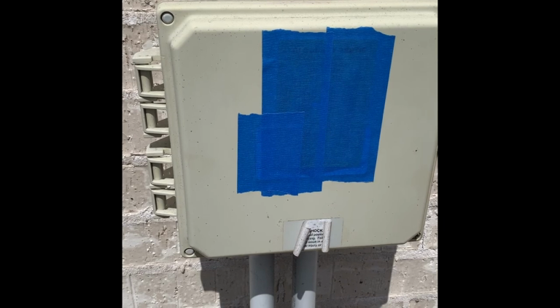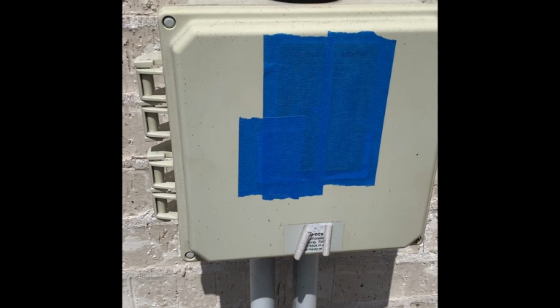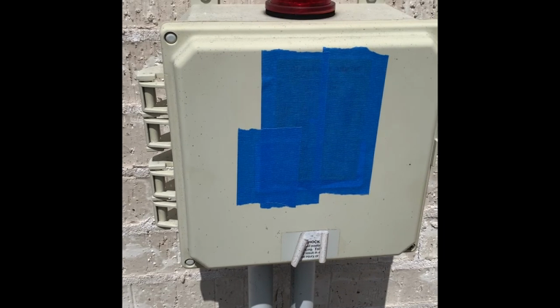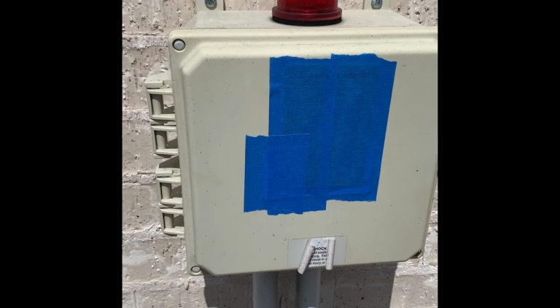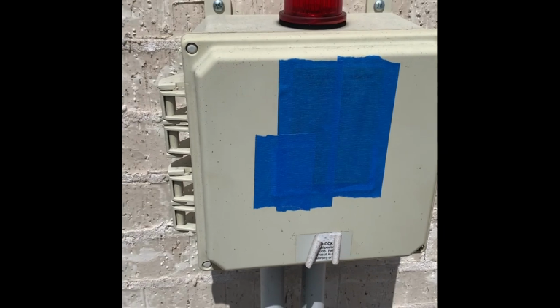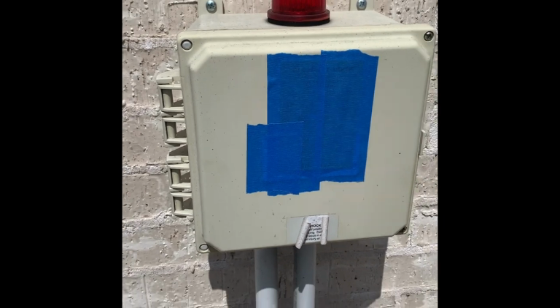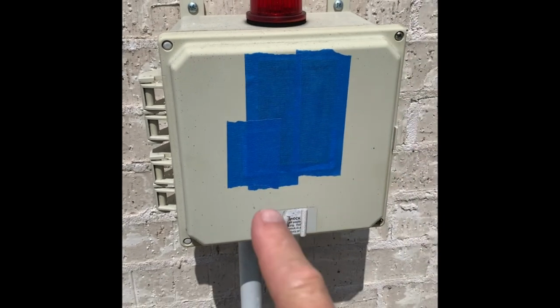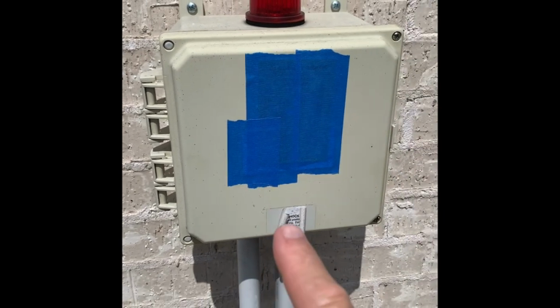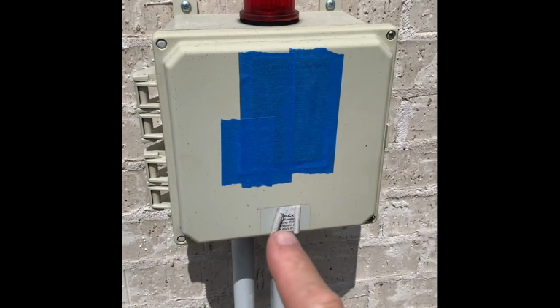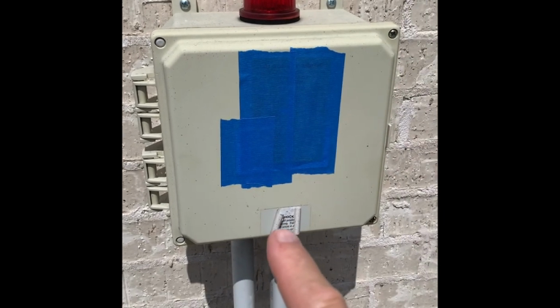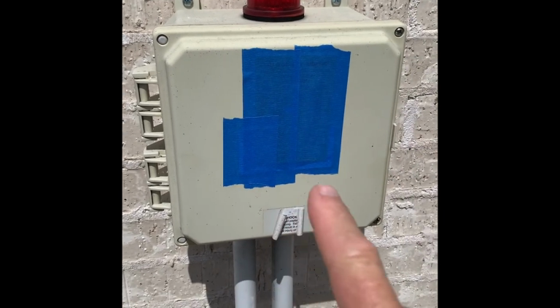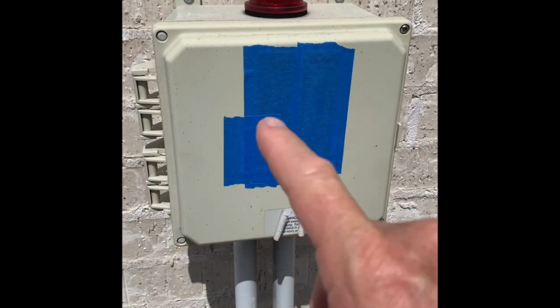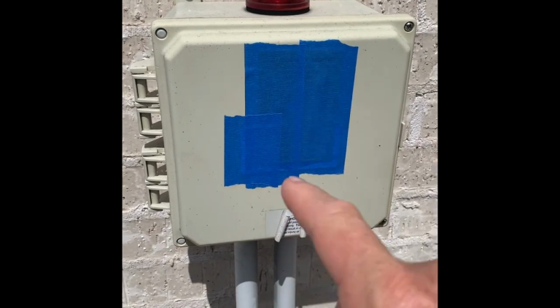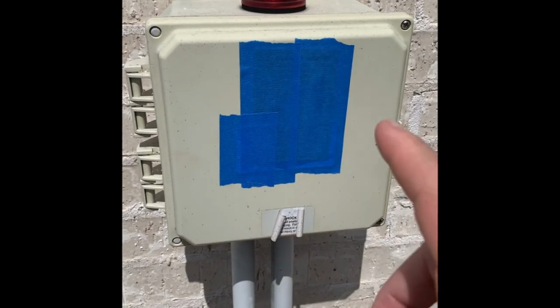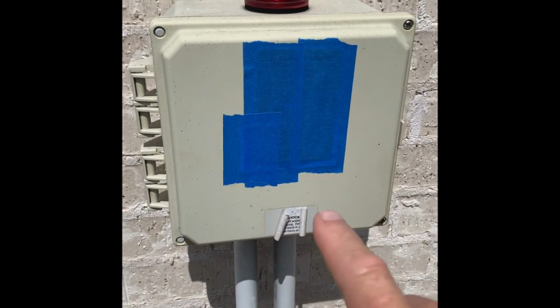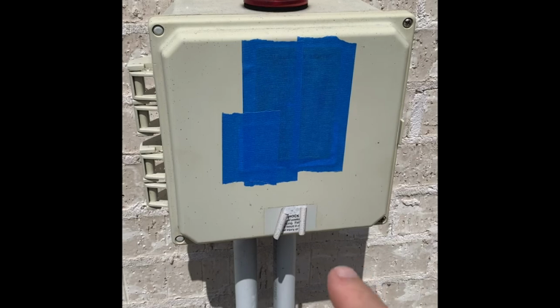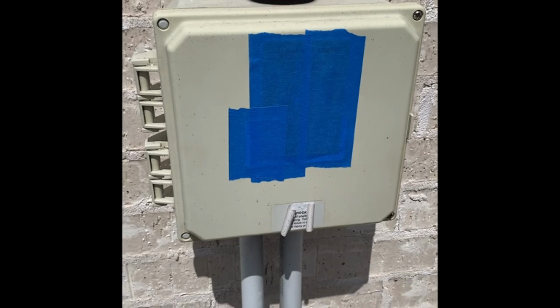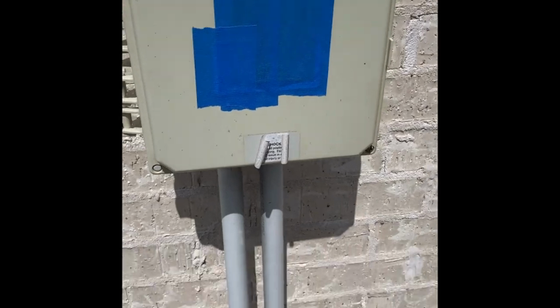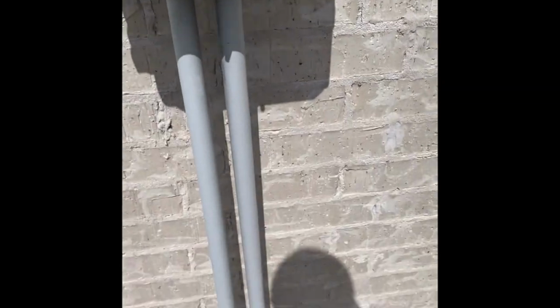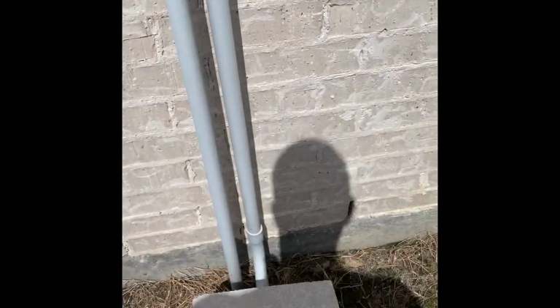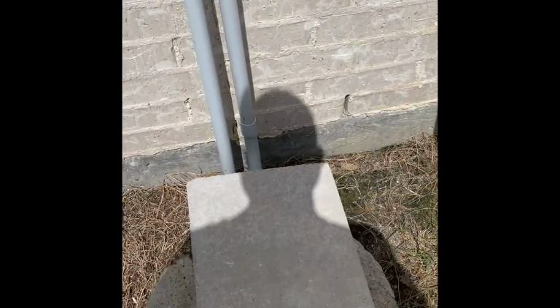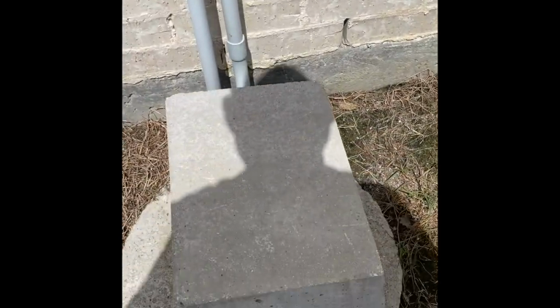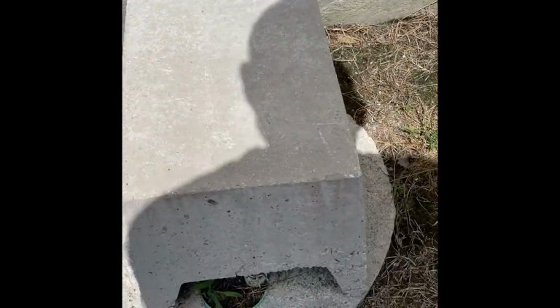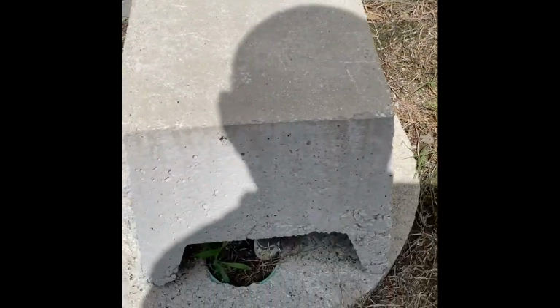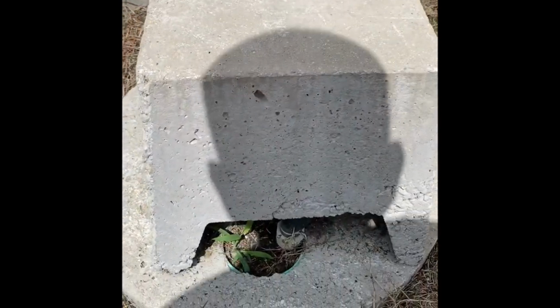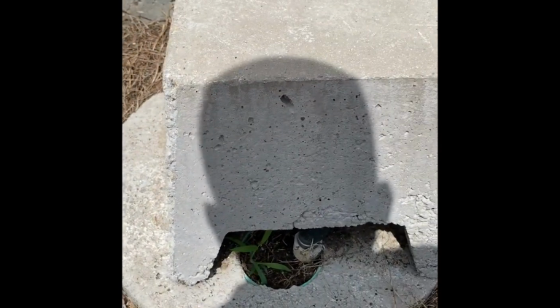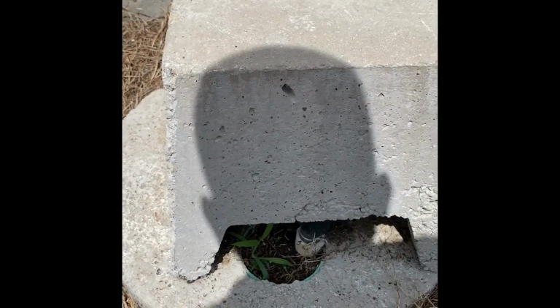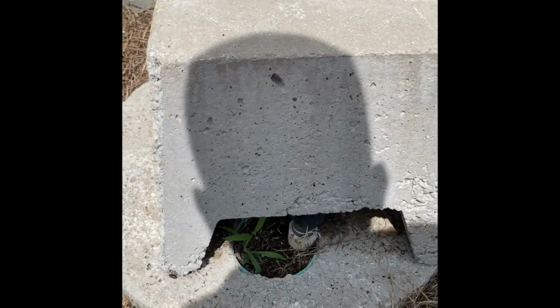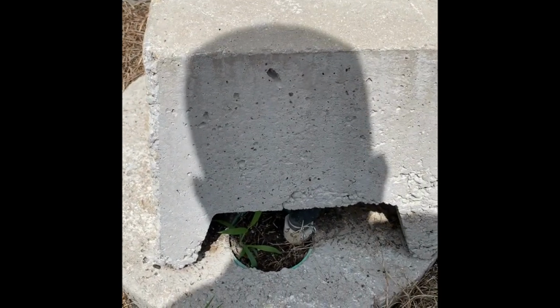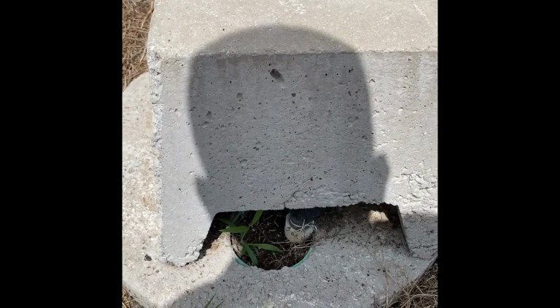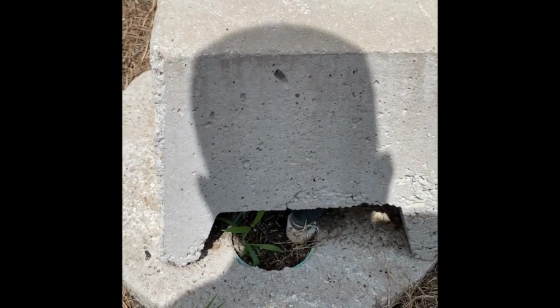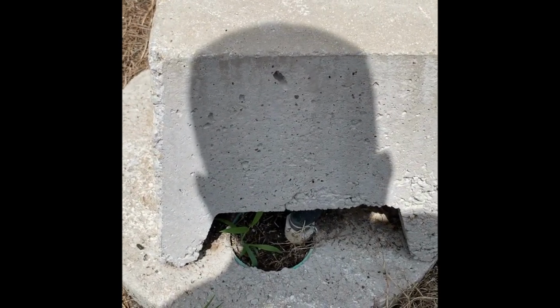First you have to find your control box here. The control panel's inside, but your control box is here. Then you're going to go to your doghouse down here — little doghouse — and under the doghouse is your aerator.